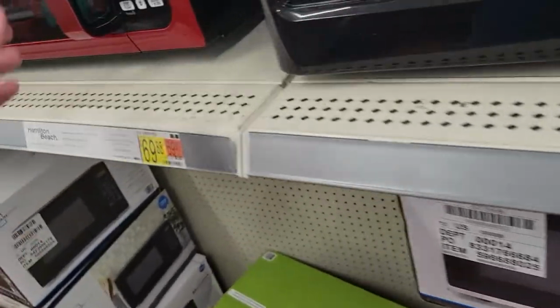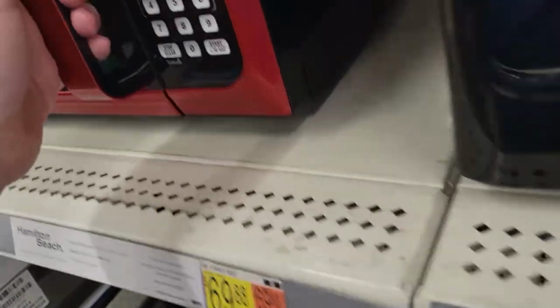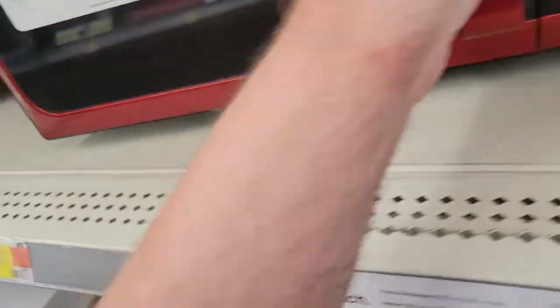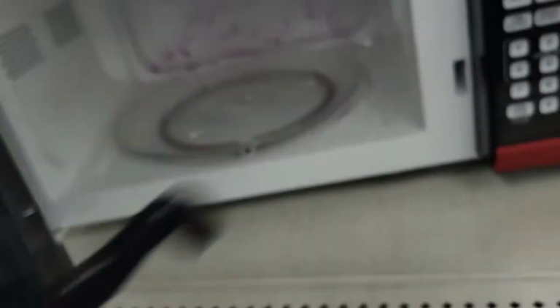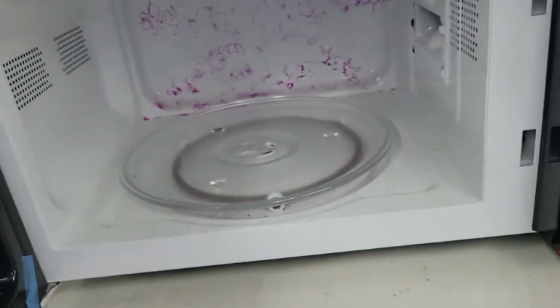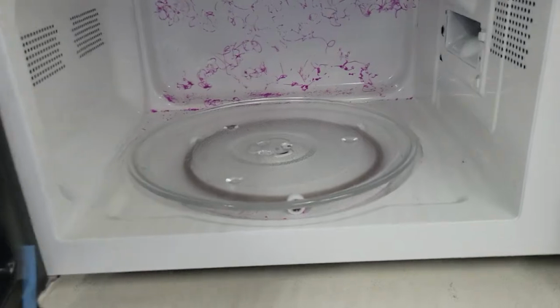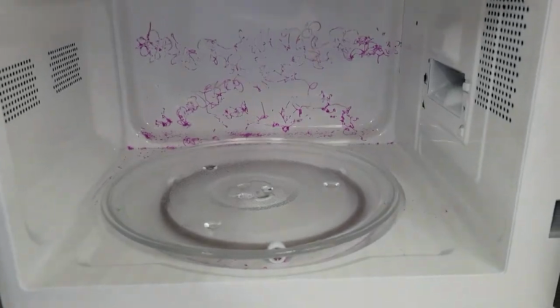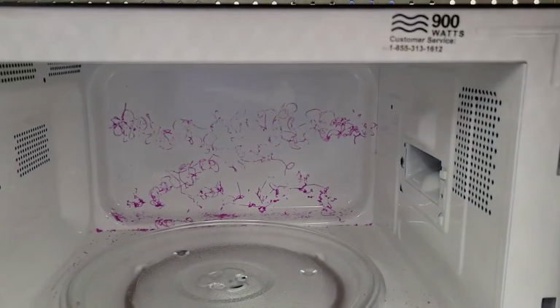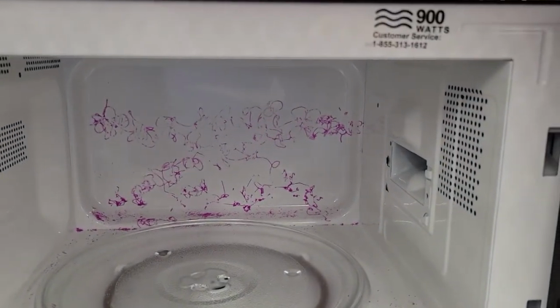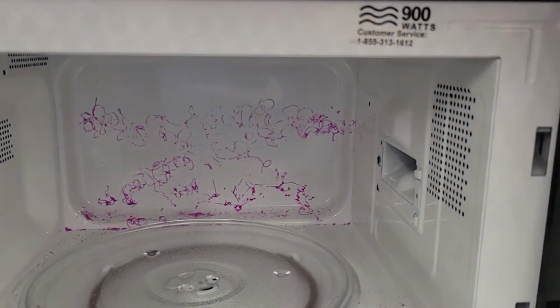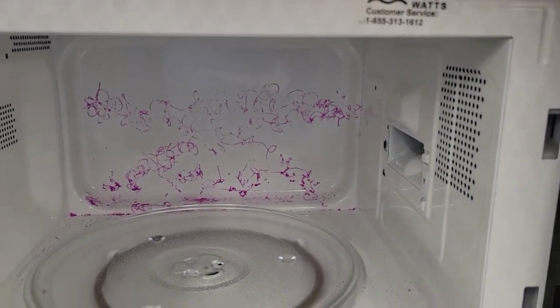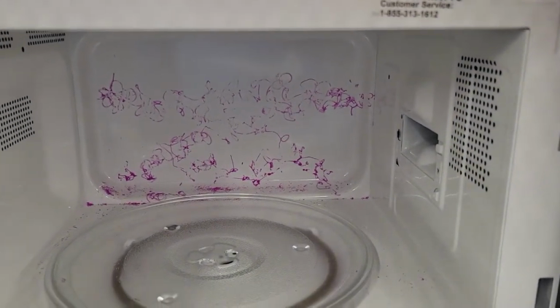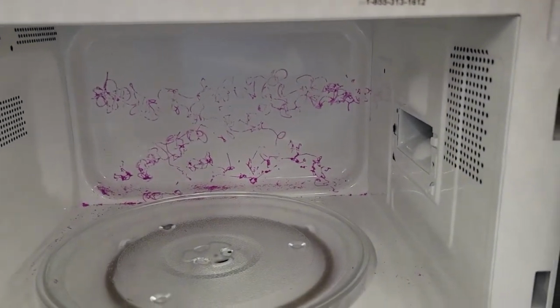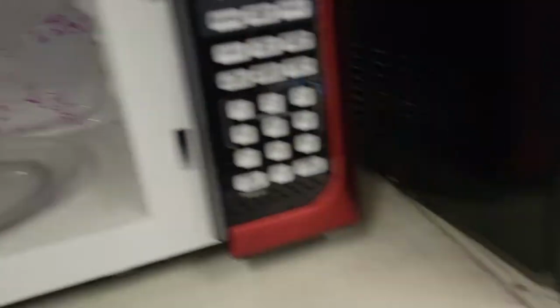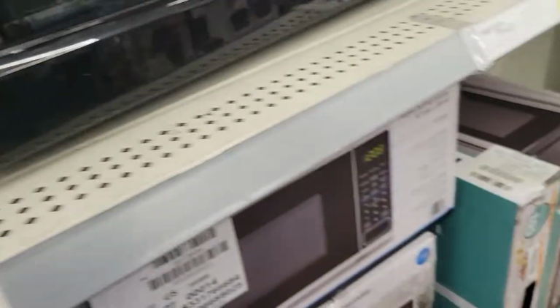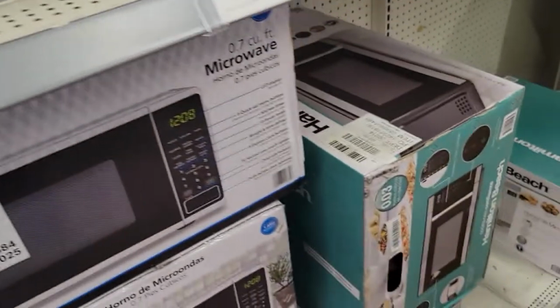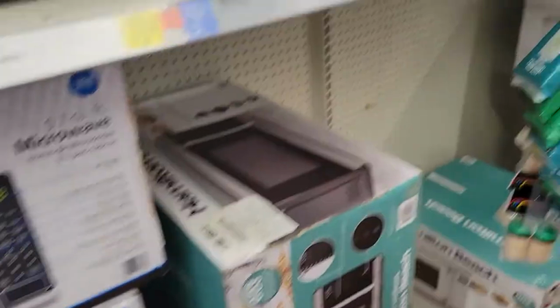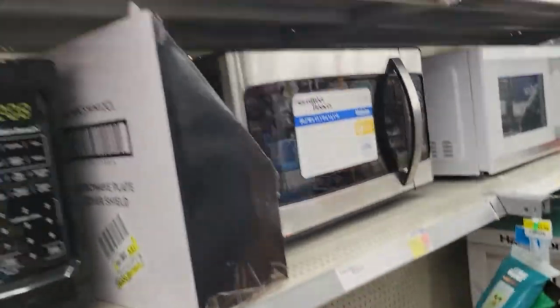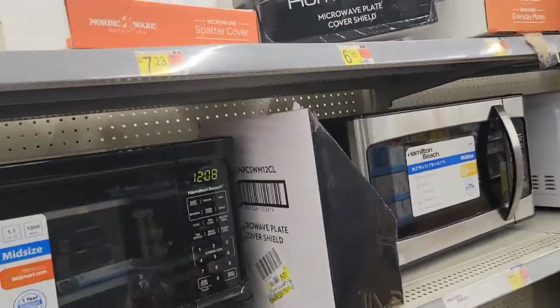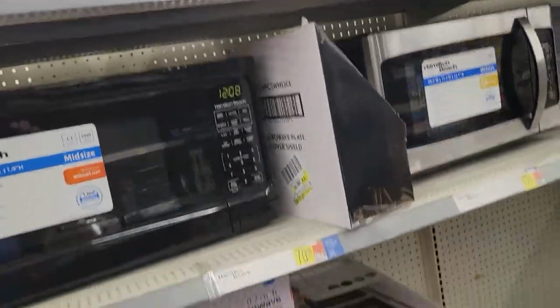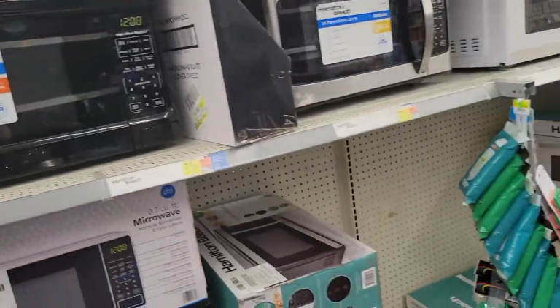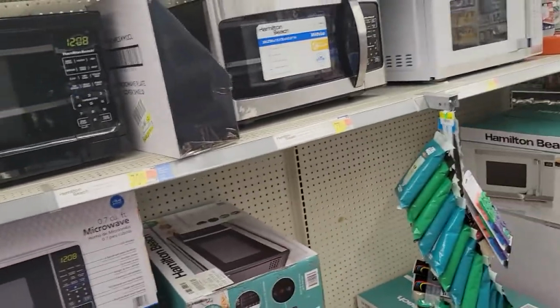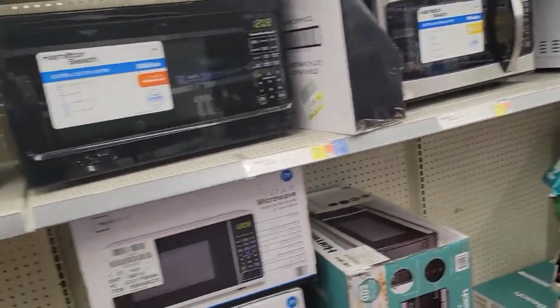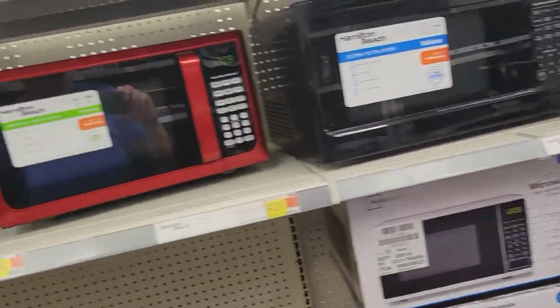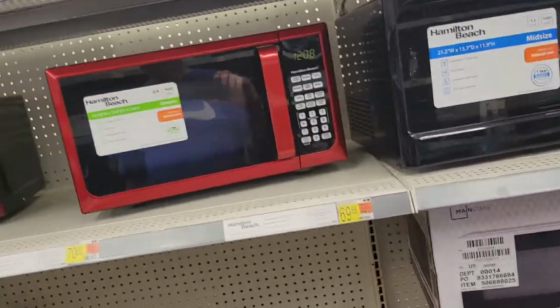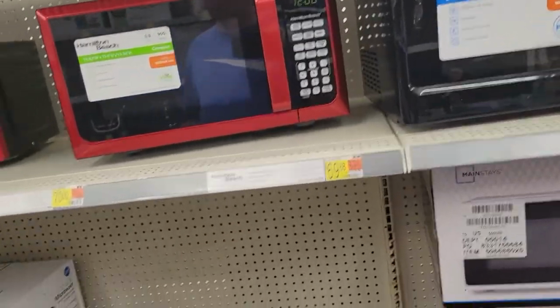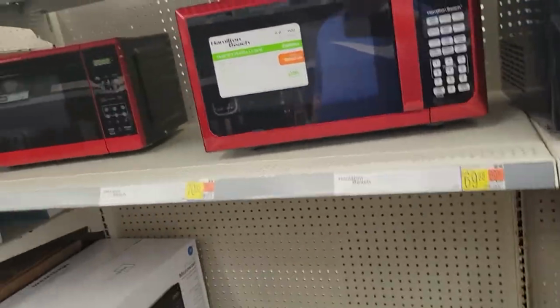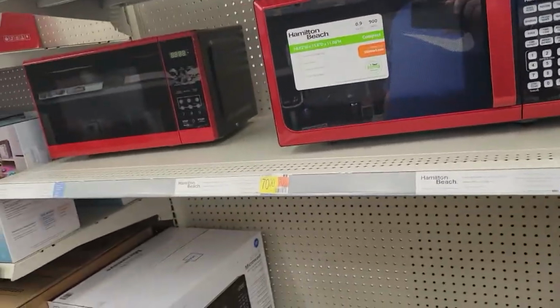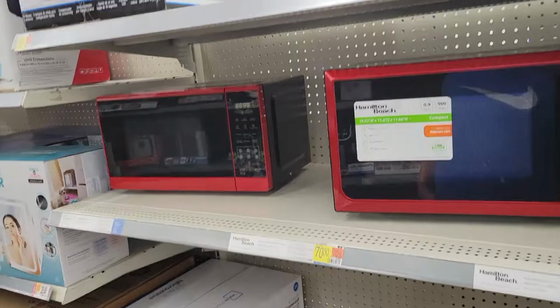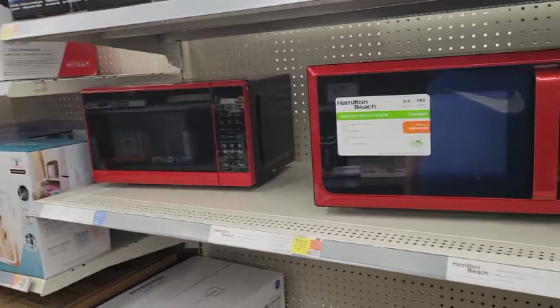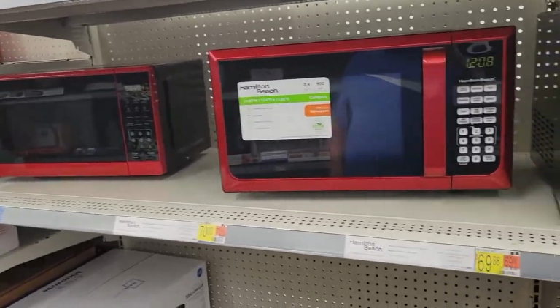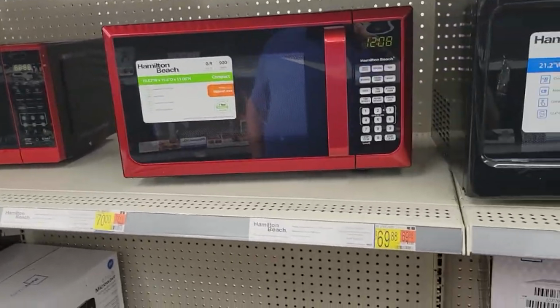I wonder what the deal is with the purple being in the back of that. Did somebody overturn it? You got all kinds of microwave choices and they're all pretty much $70 to $80. So Walmart's where you get the microwave.